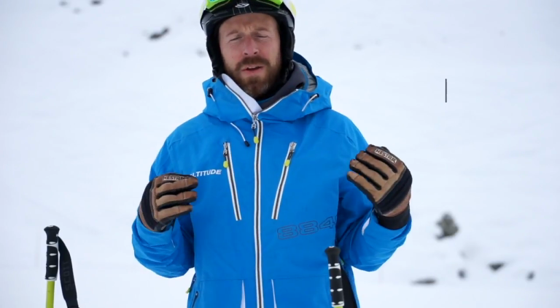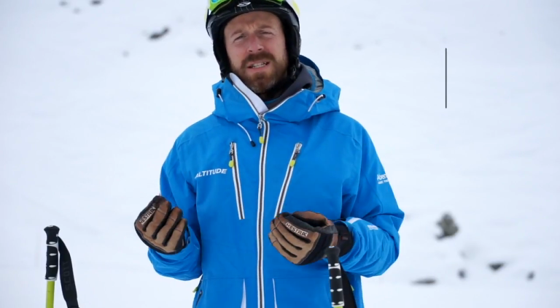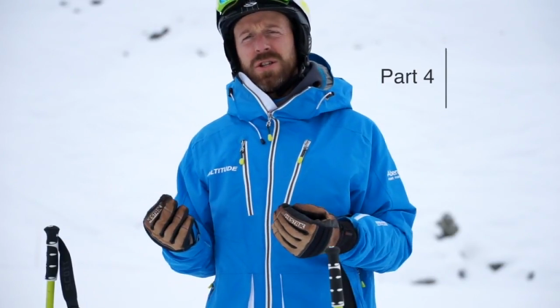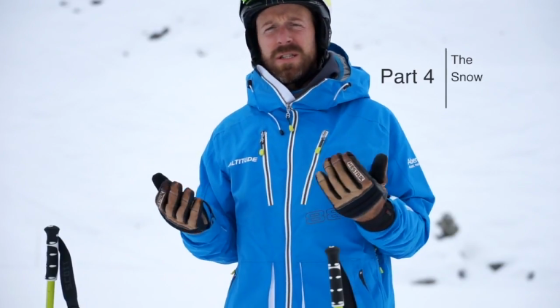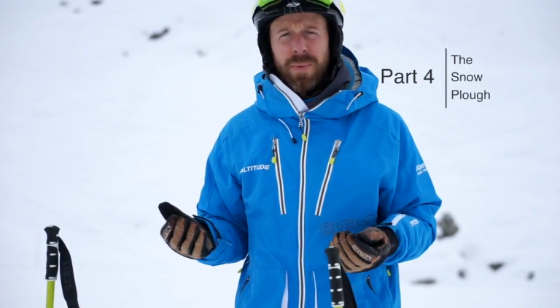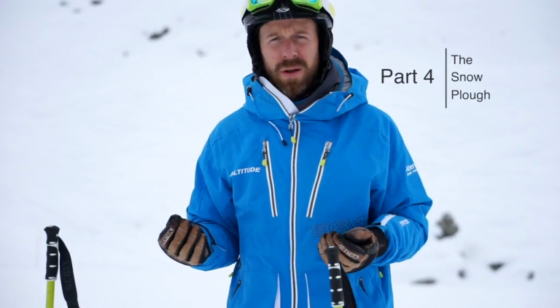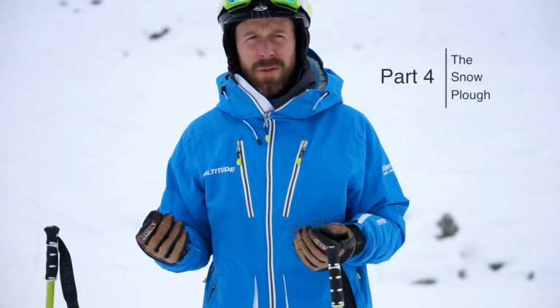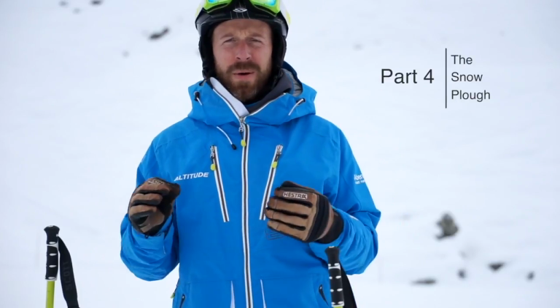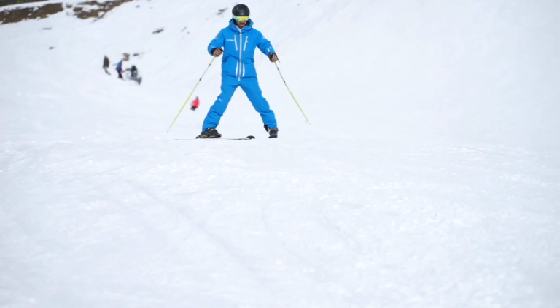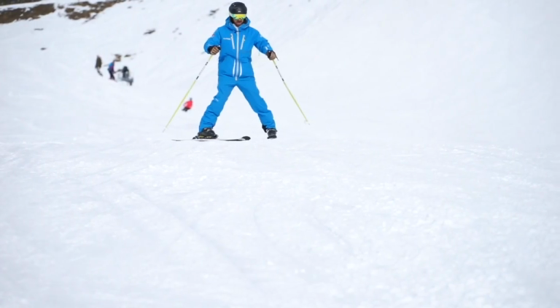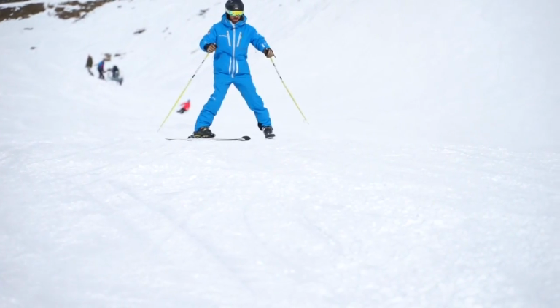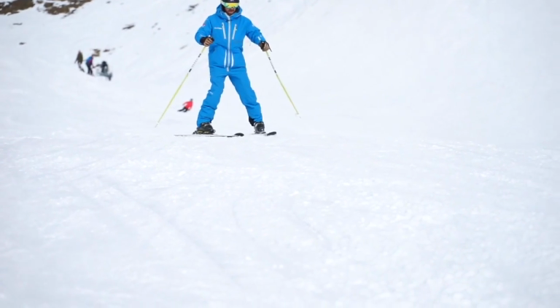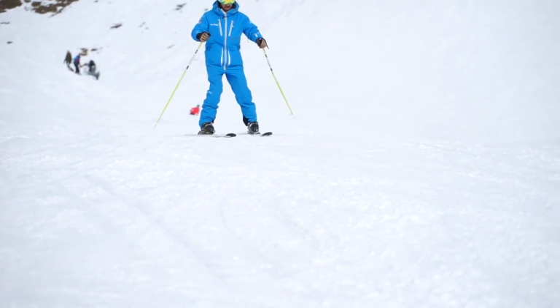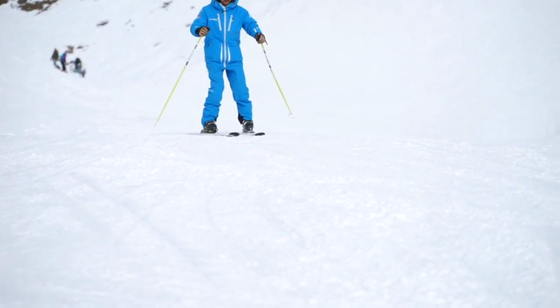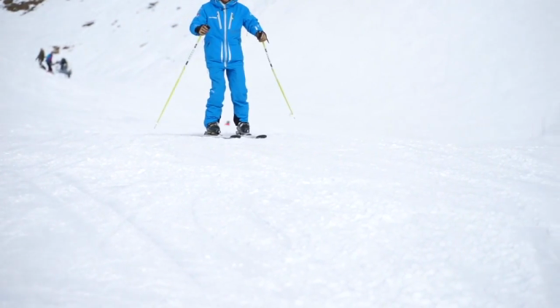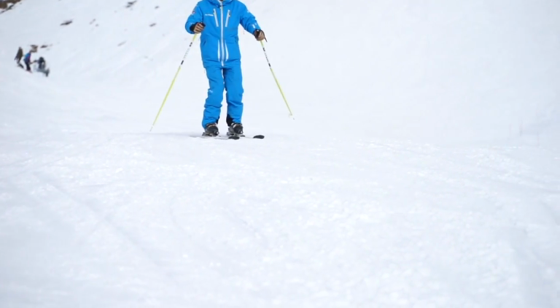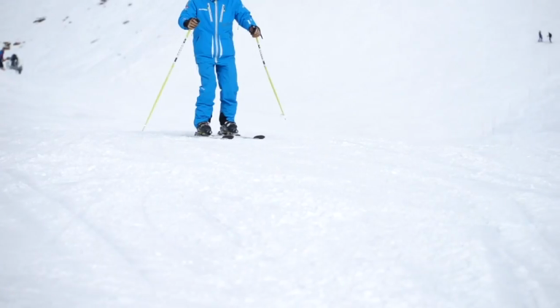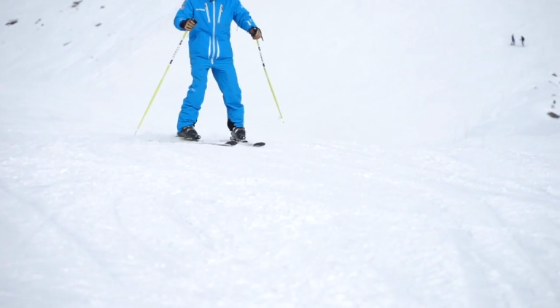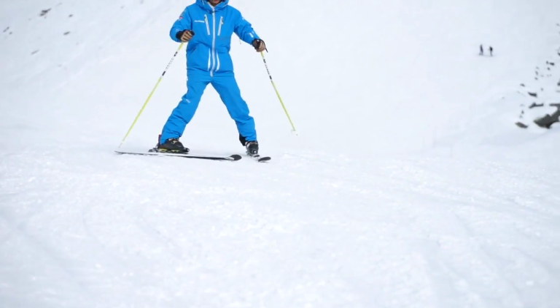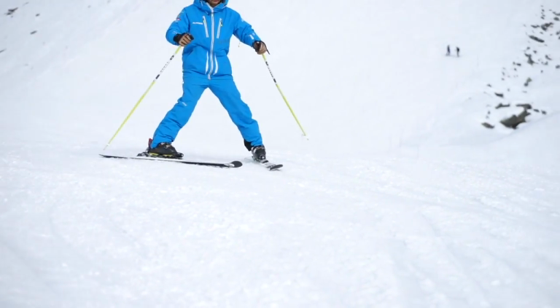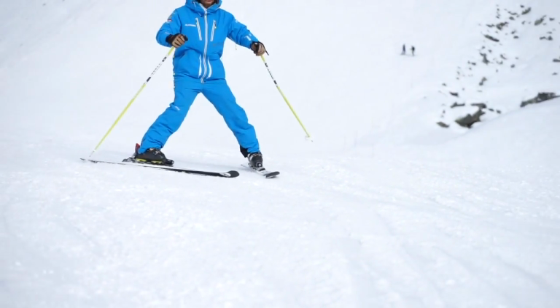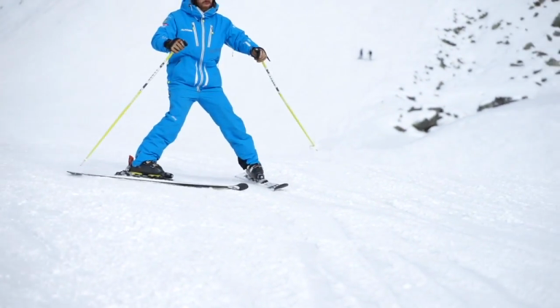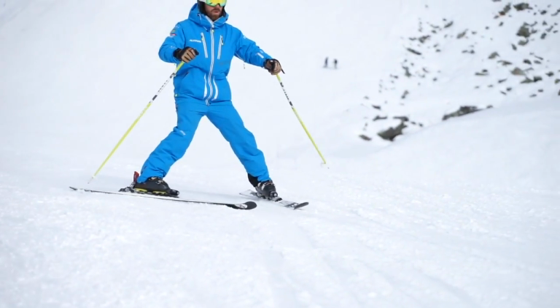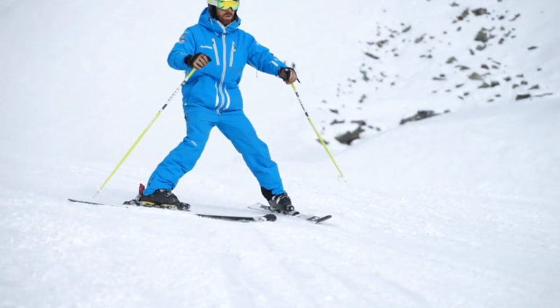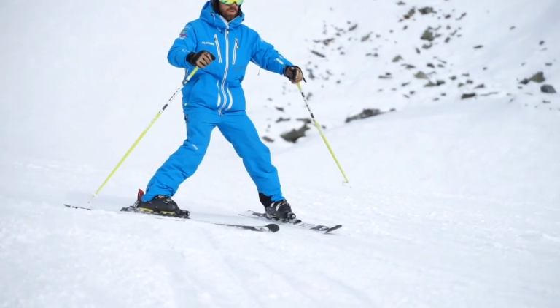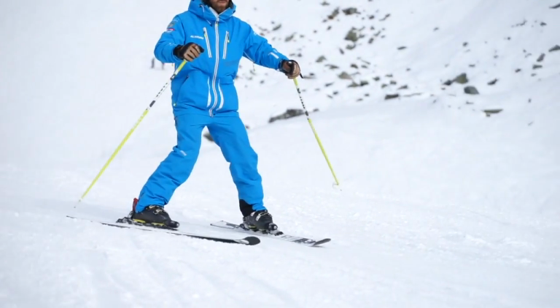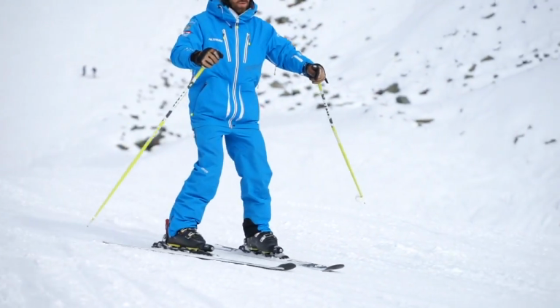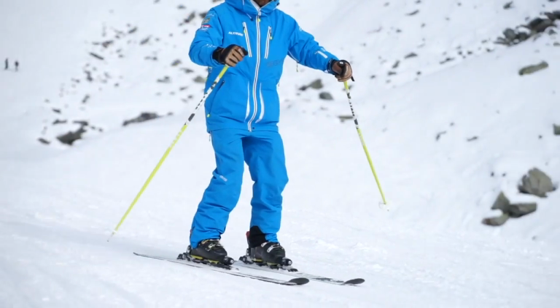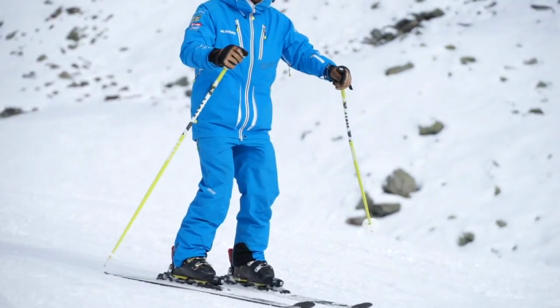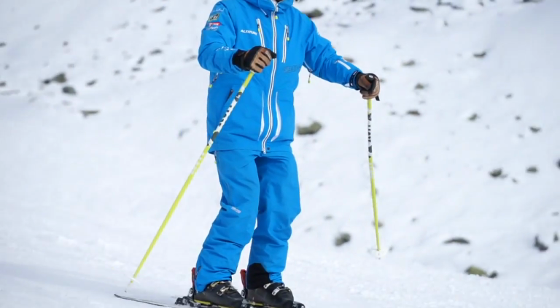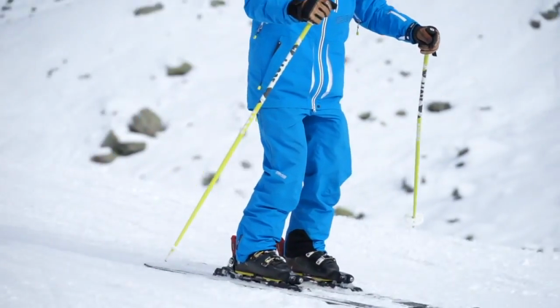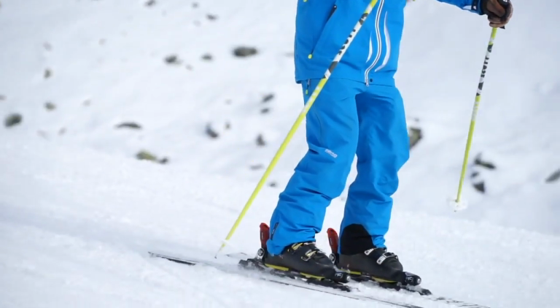The next thing to introduce is the snowplow. The snowplow is definitely going to be a good friend of yours. It helps you feel a bit more stable when you're traveling down the hill. It also helps you control your speed a little bit, and then finally we can evolve to also making some turns from this position.